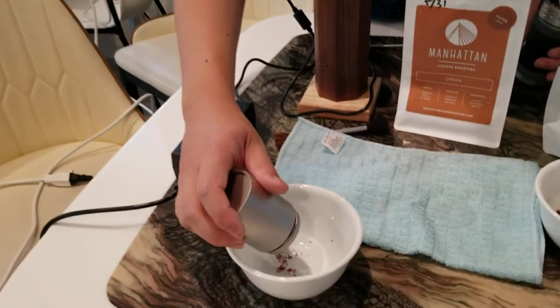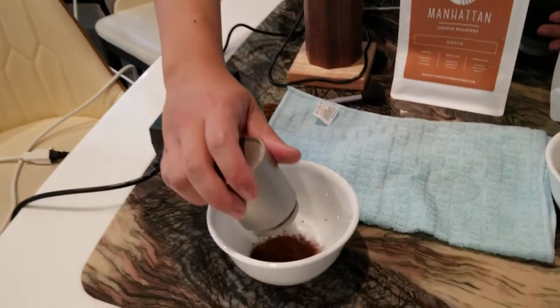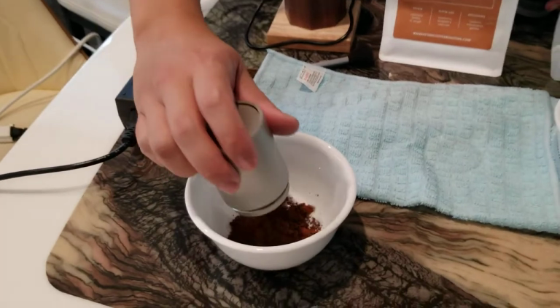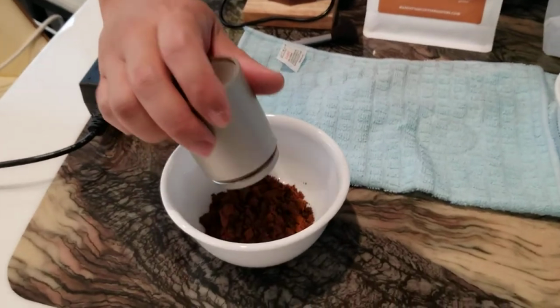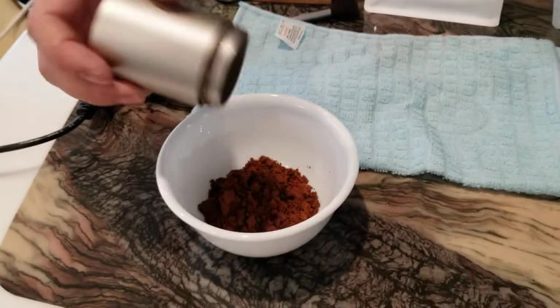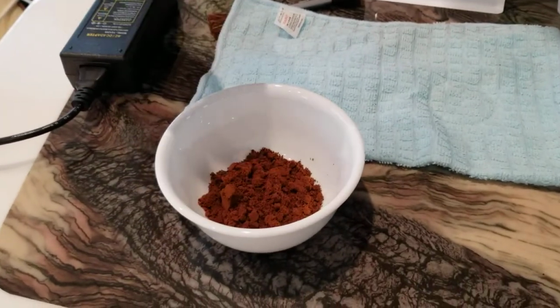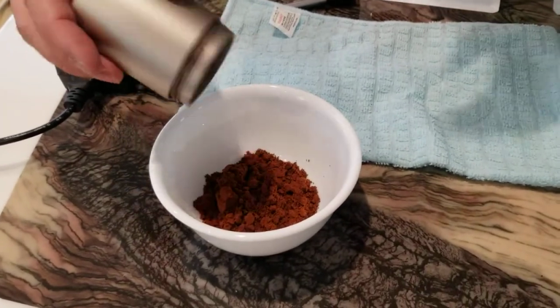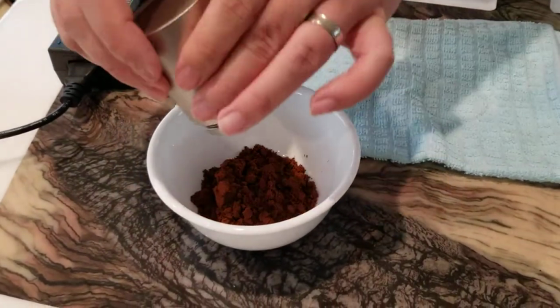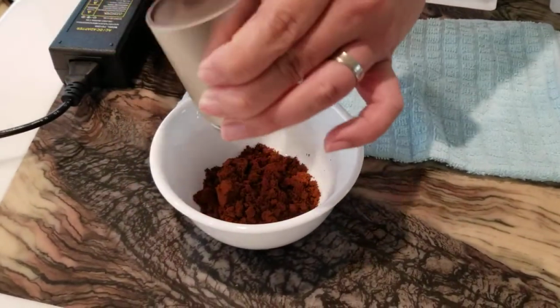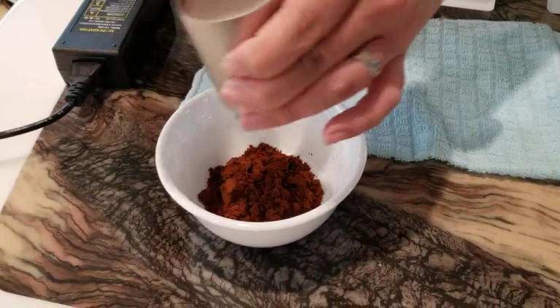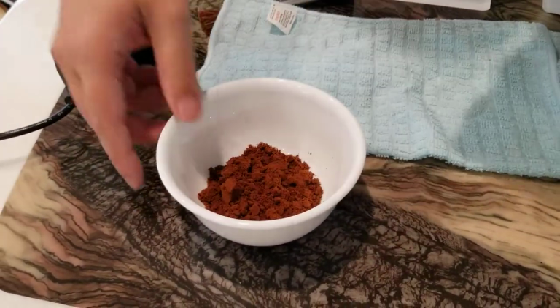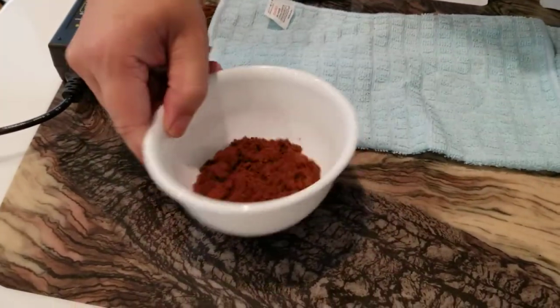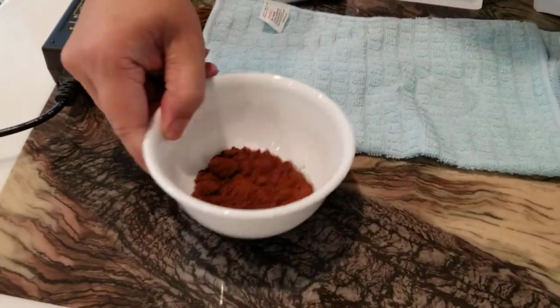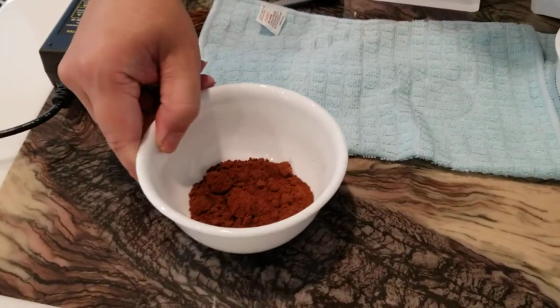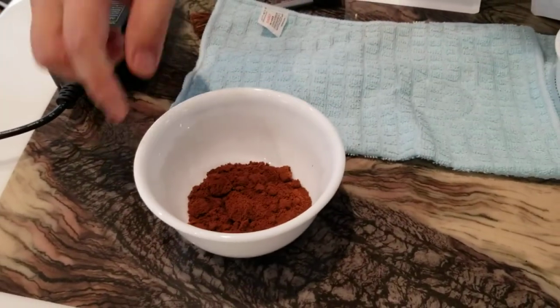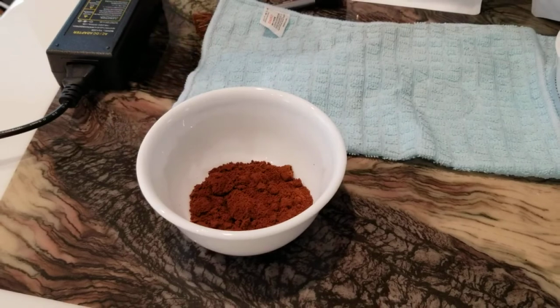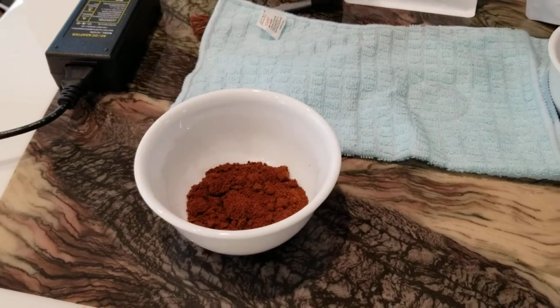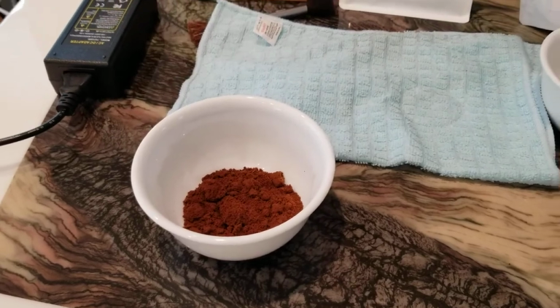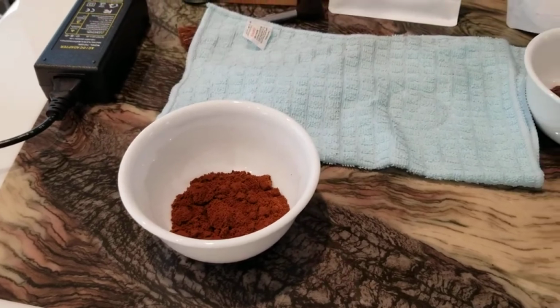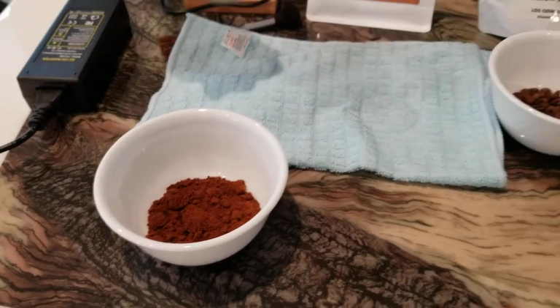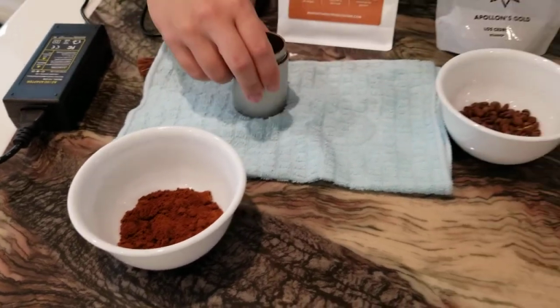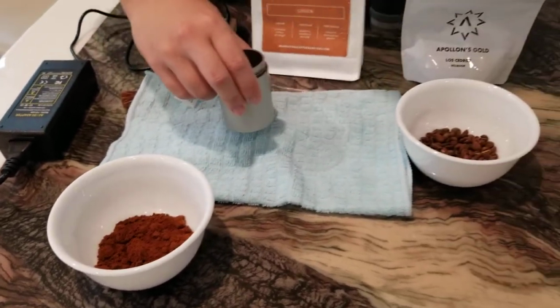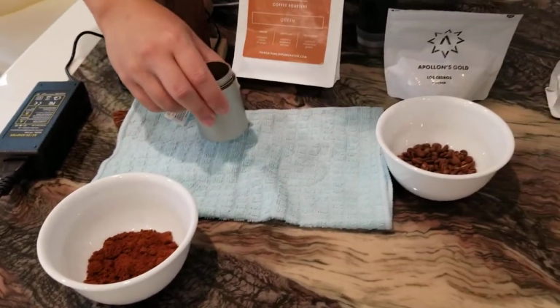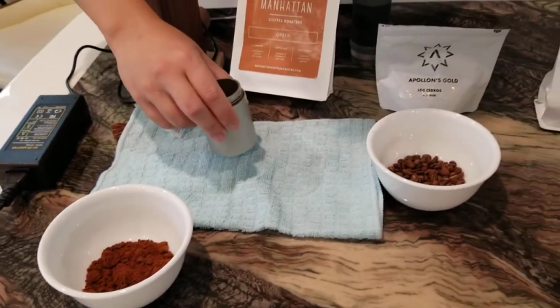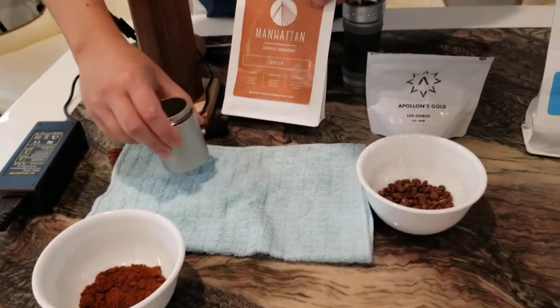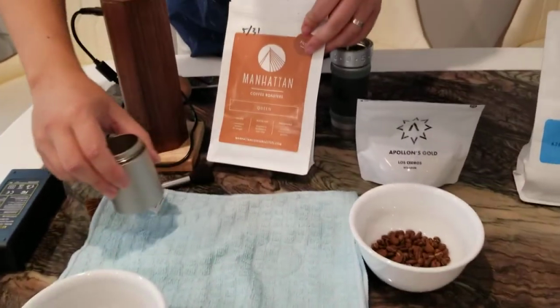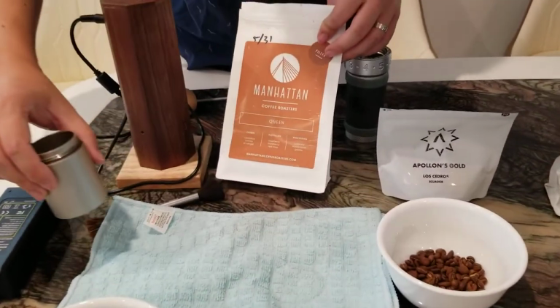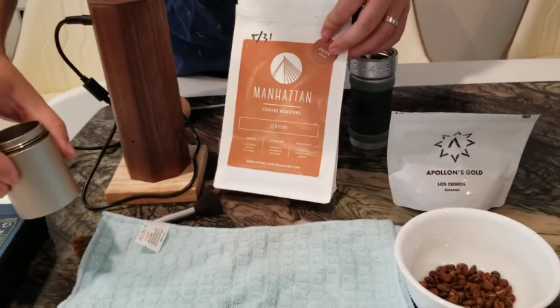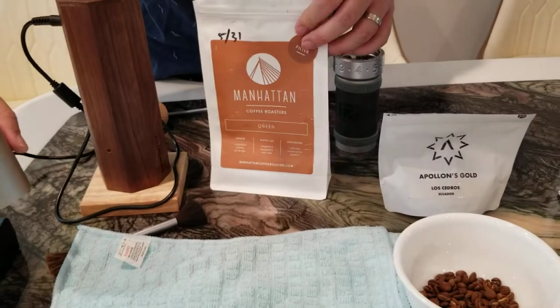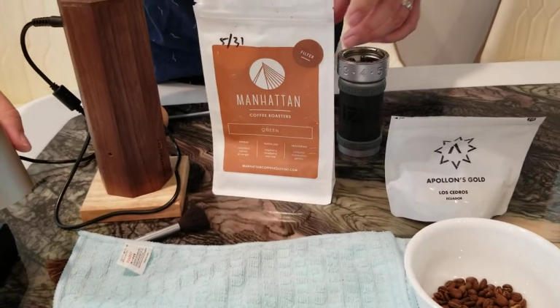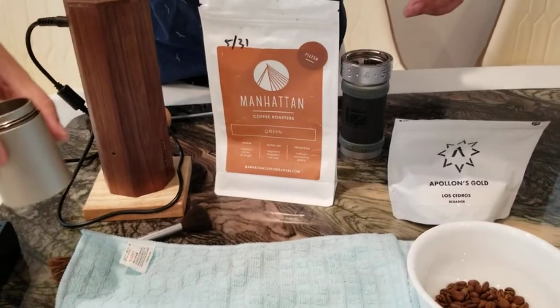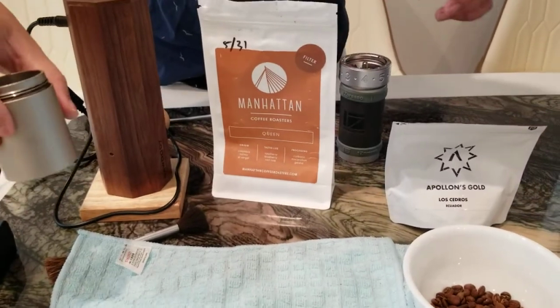Those are the espresso grind results, and you can see it came out. For Manhattan, at least for this particular bag, it's not as light roast.